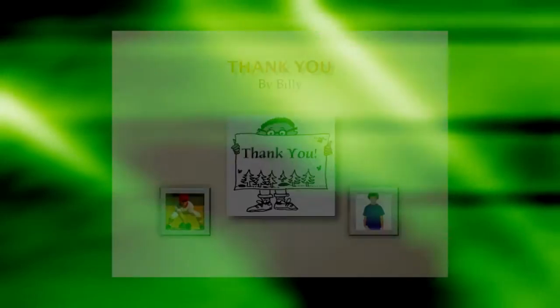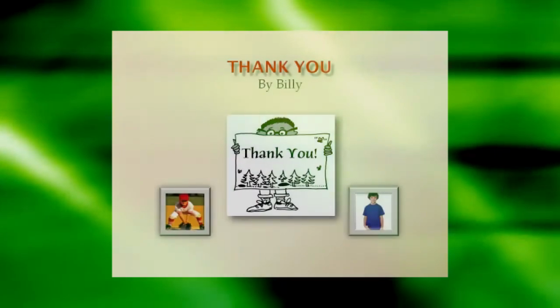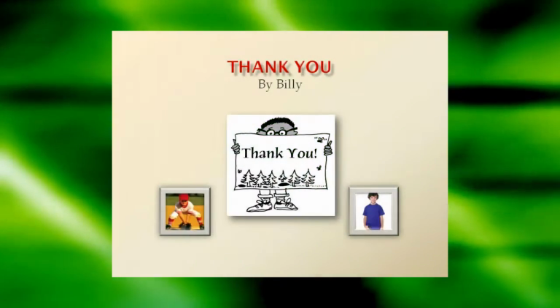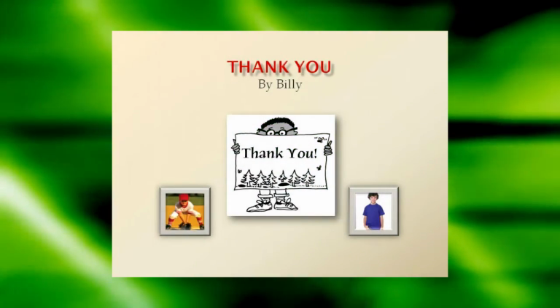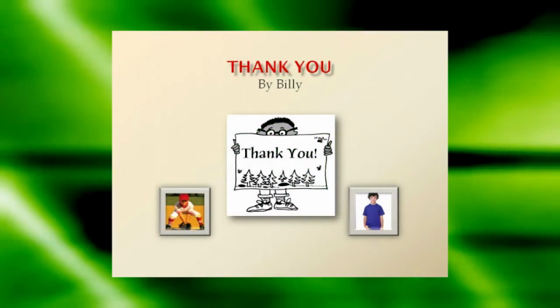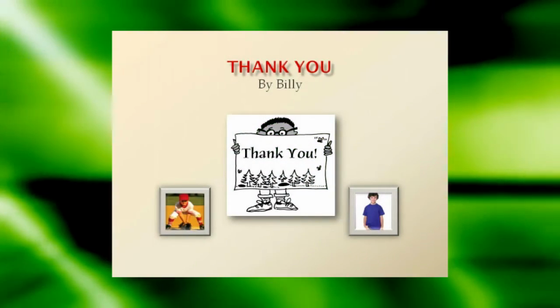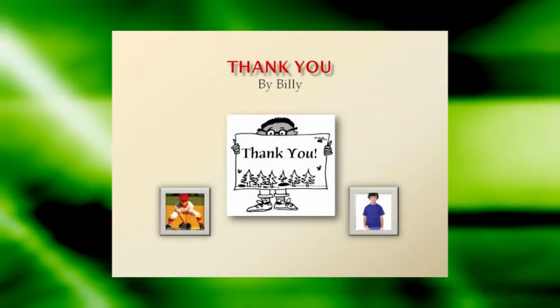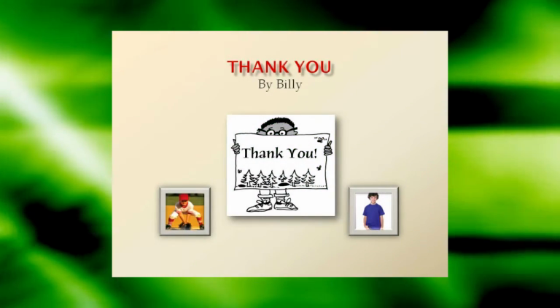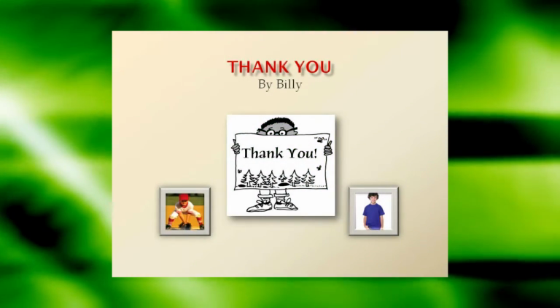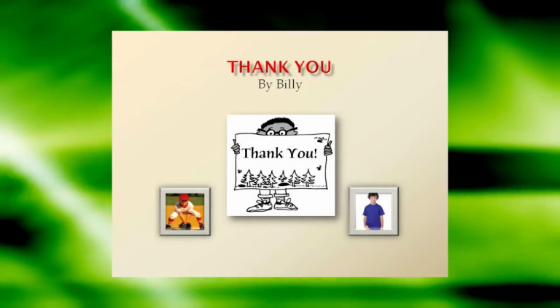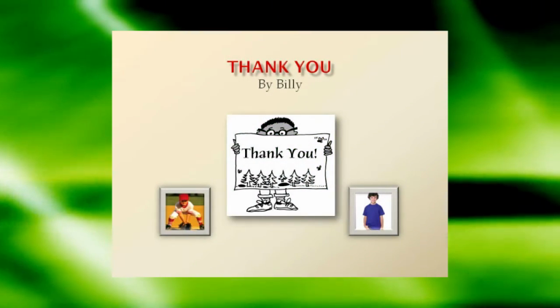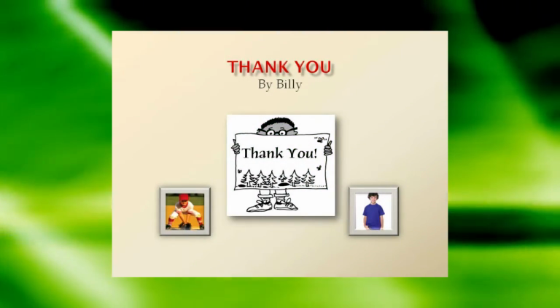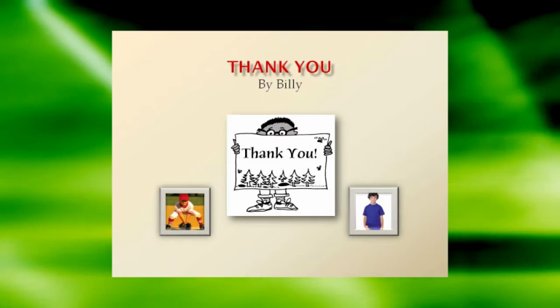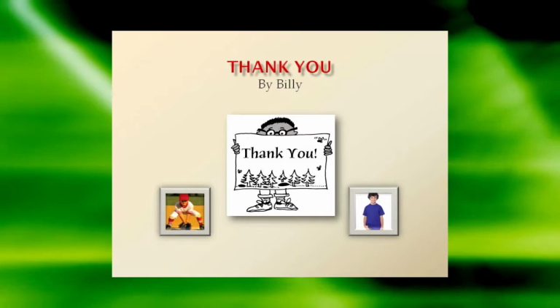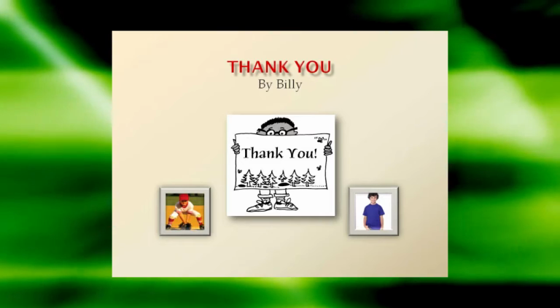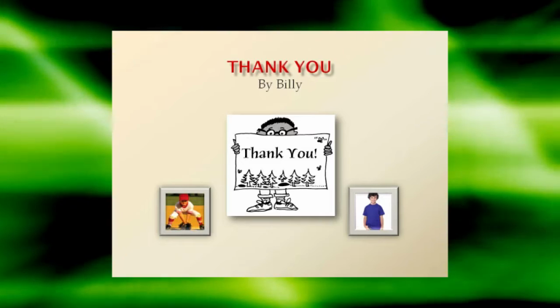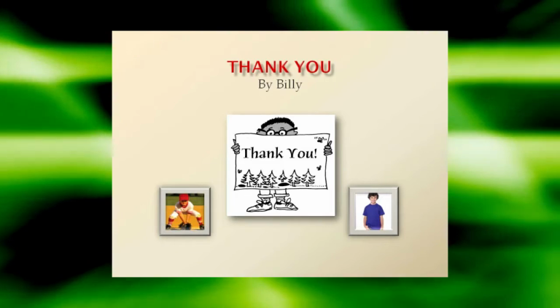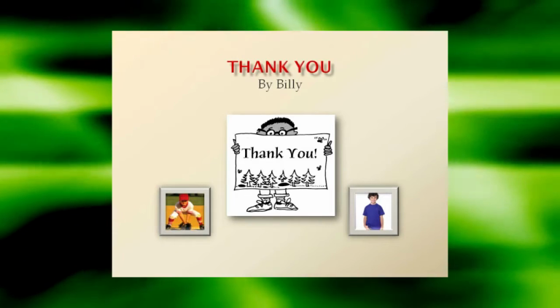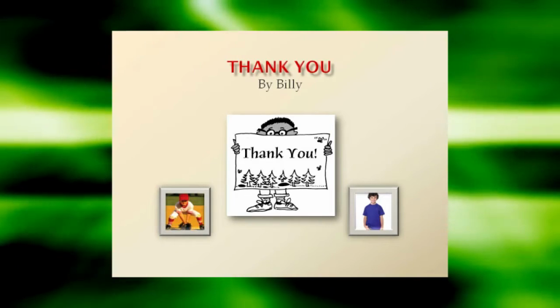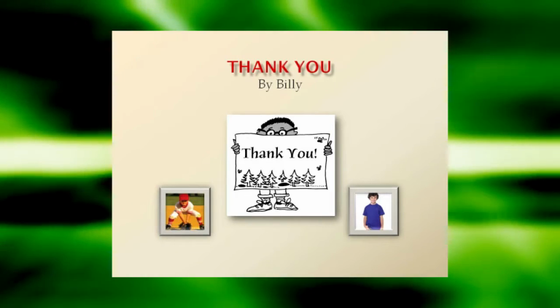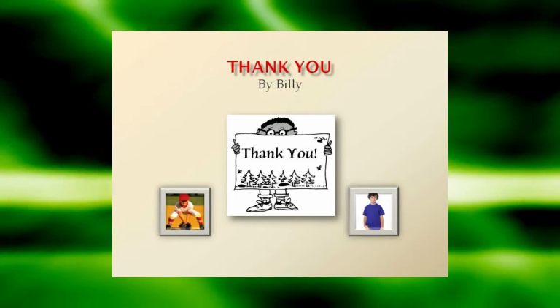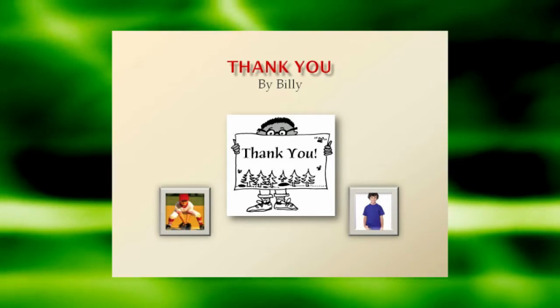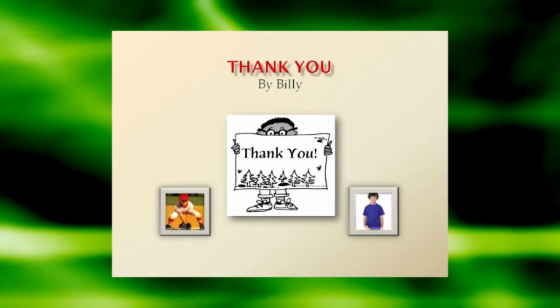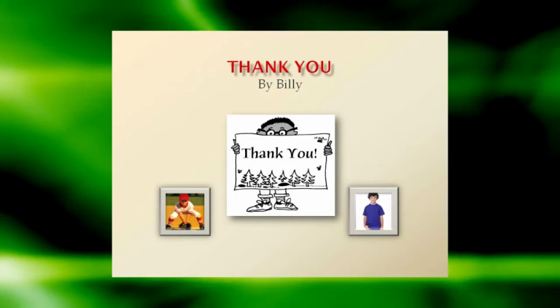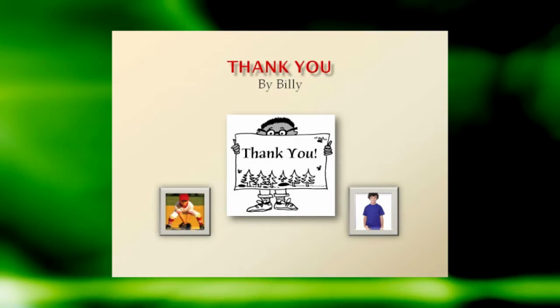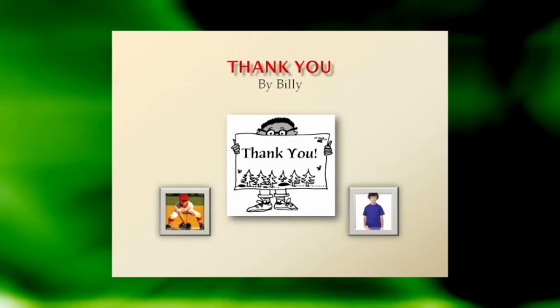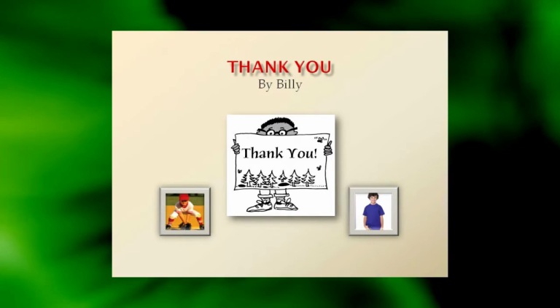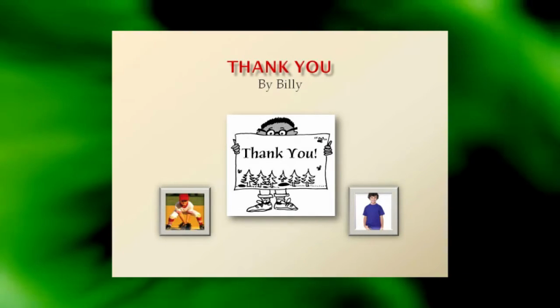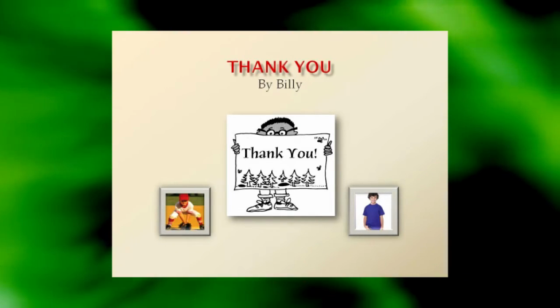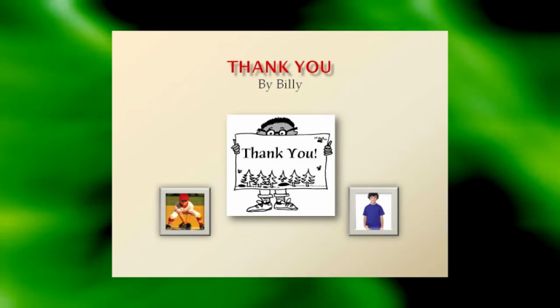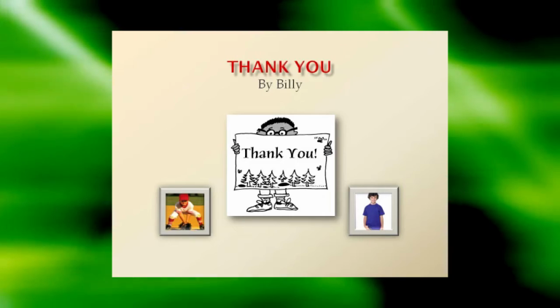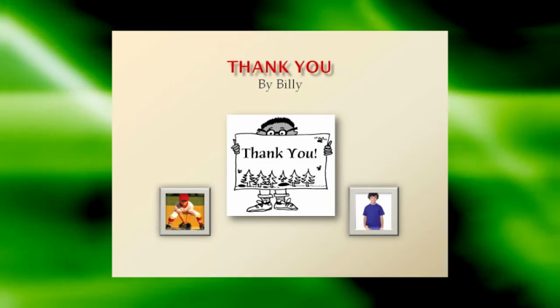Remember to thank your supporters. By boosting your sales in a fun and positive way, you might want to include a personalized thank you card with each sale made, possibly signed by Billy.